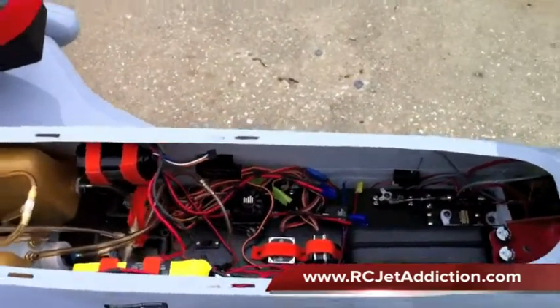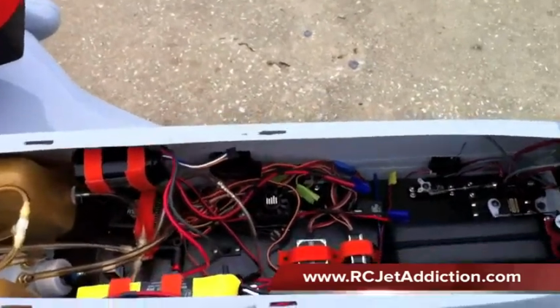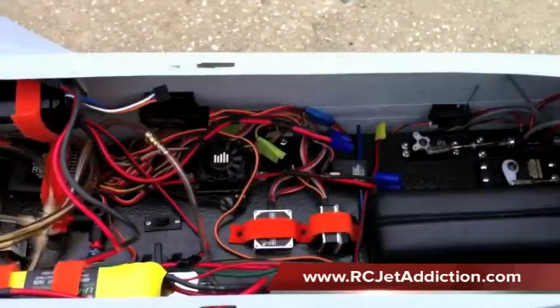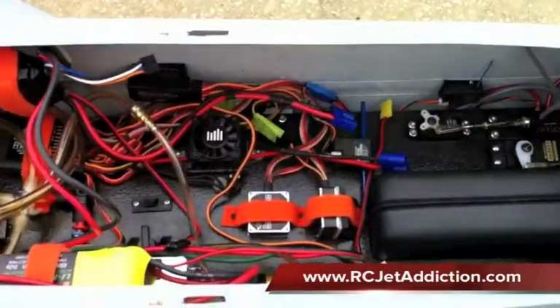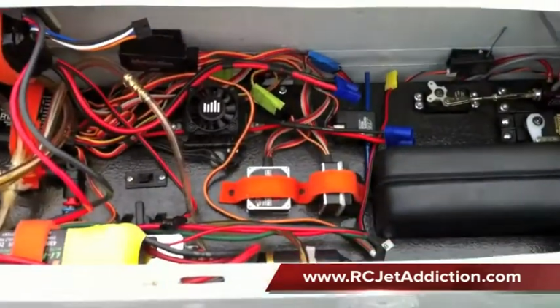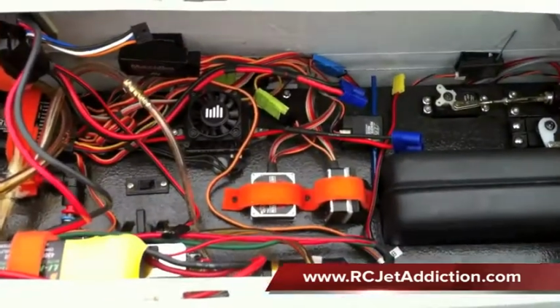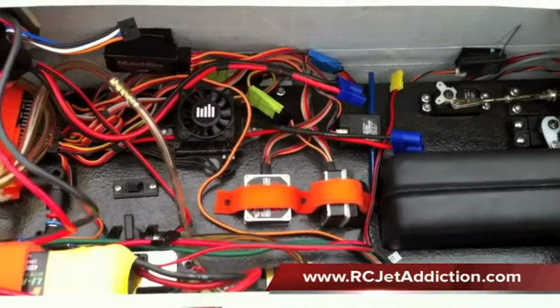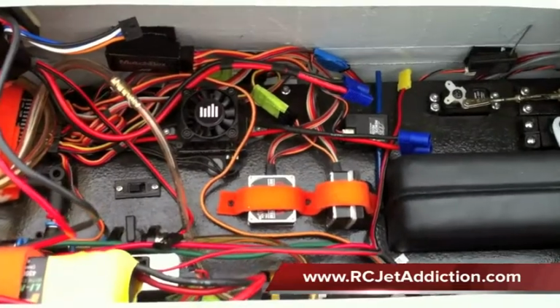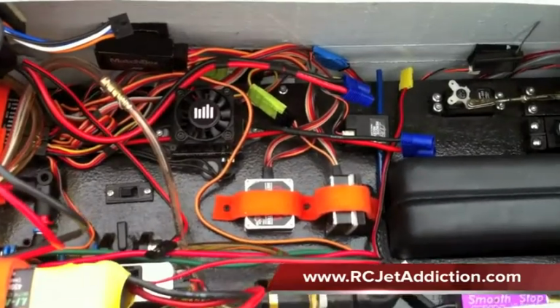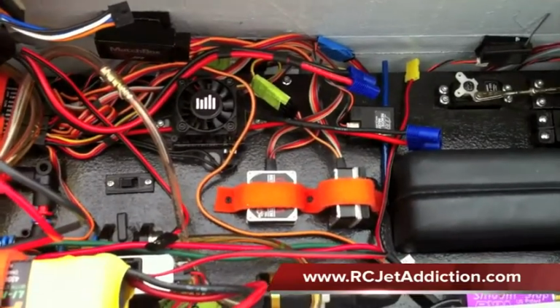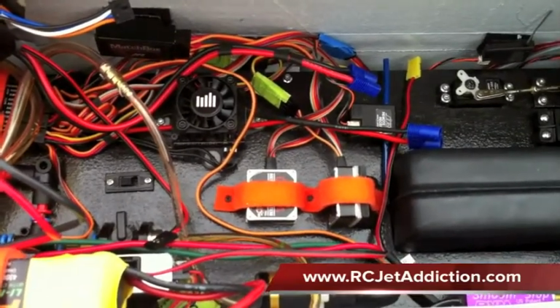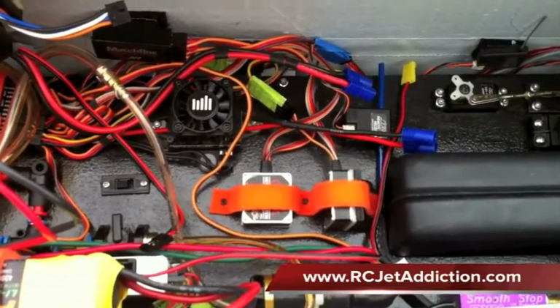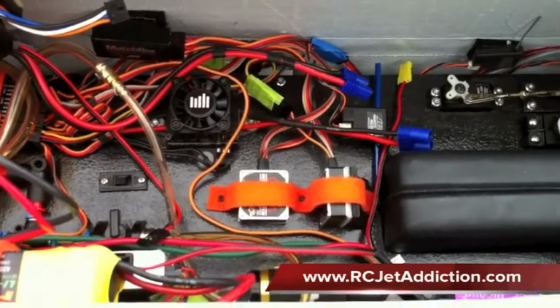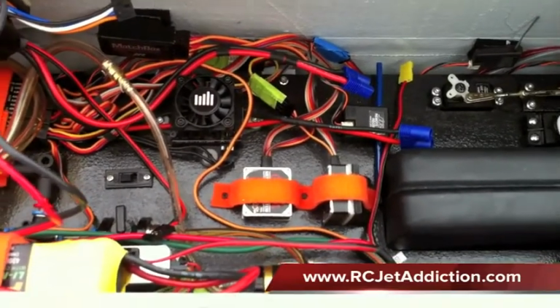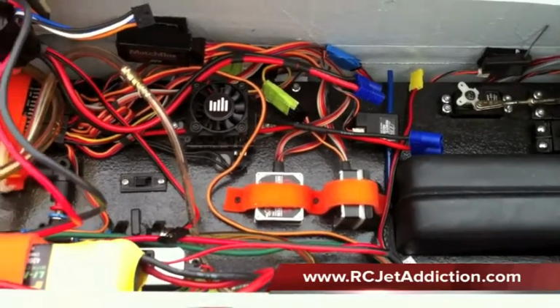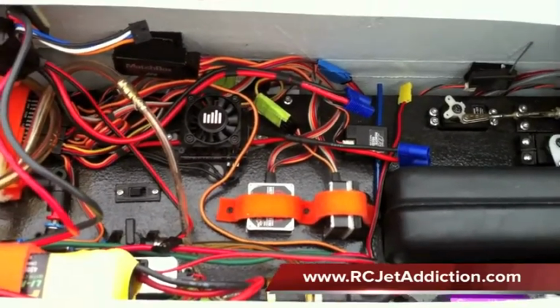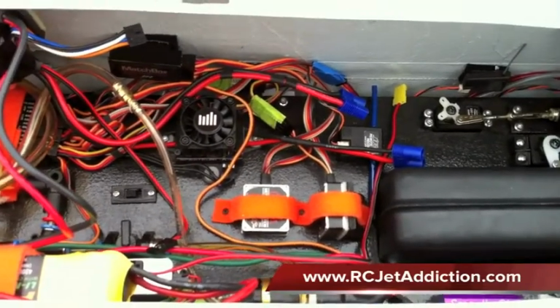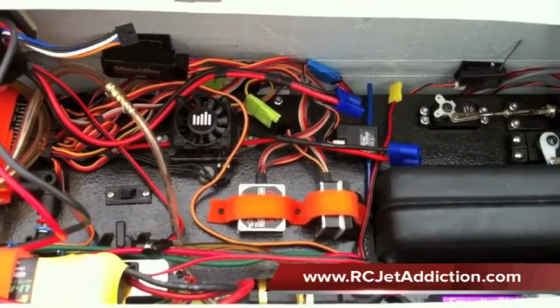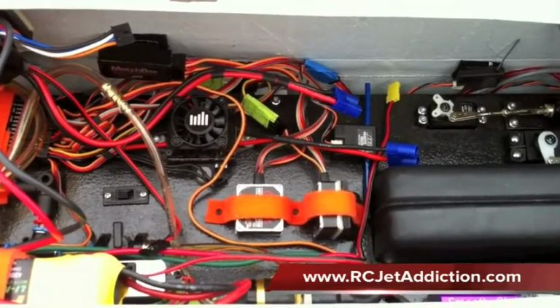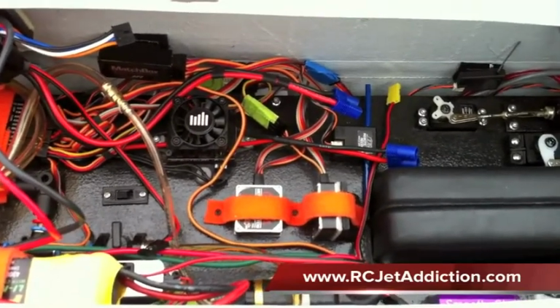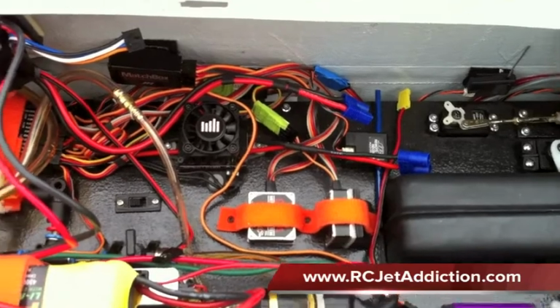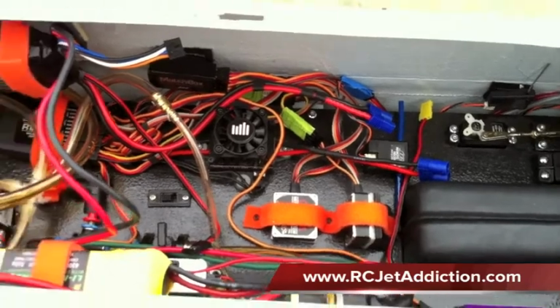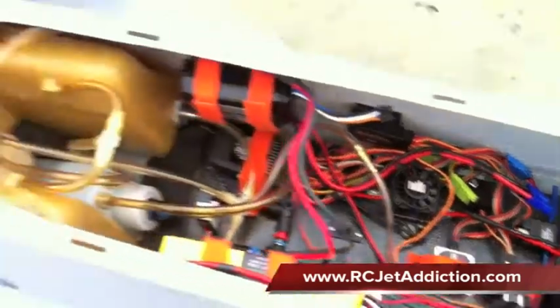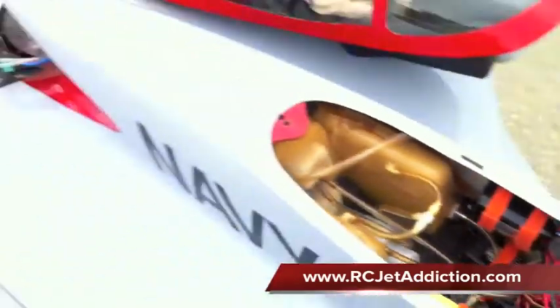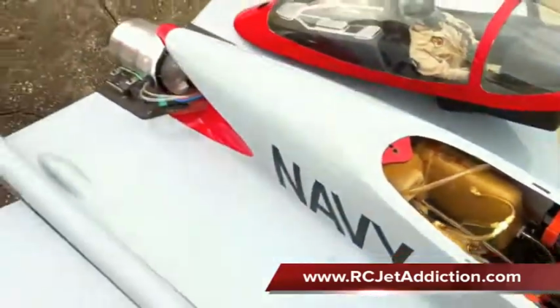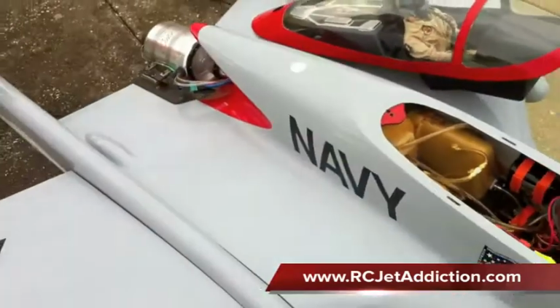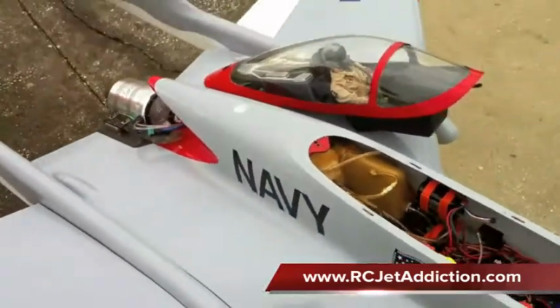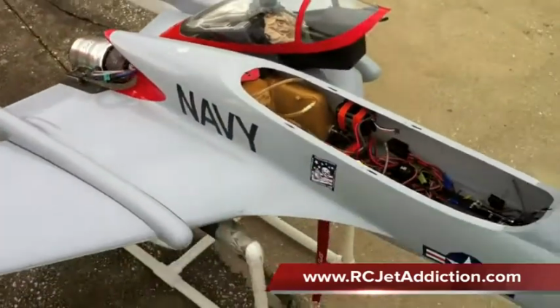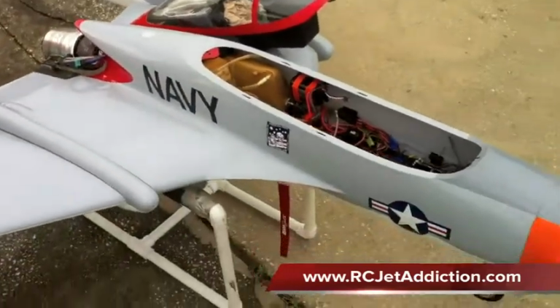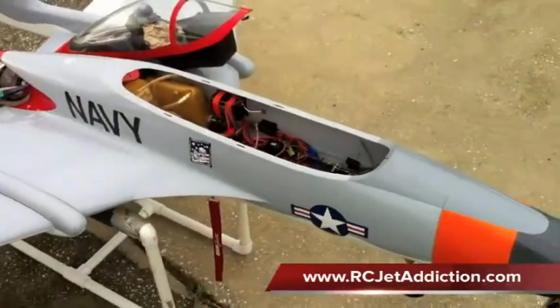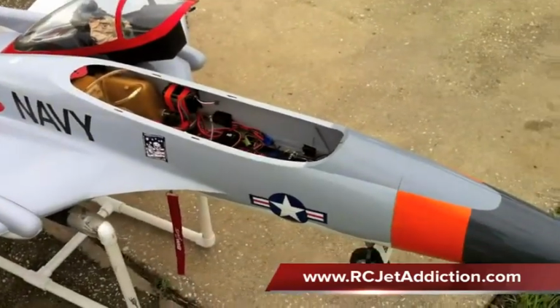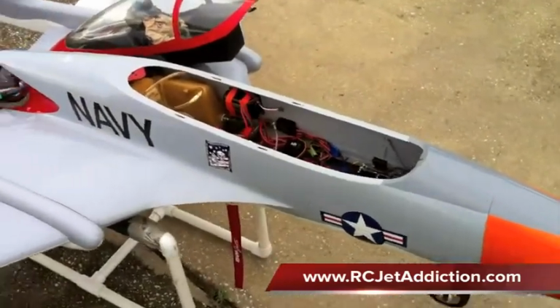Hey guys, it's Dustin with RCJetAddiction again. As promised, here's video part 2 on how to mount gyros. Let's go over this airplane. This is Peter Miller's KingCat.